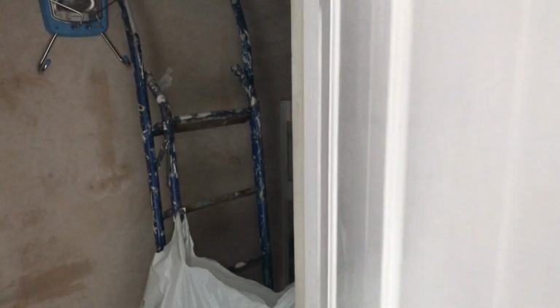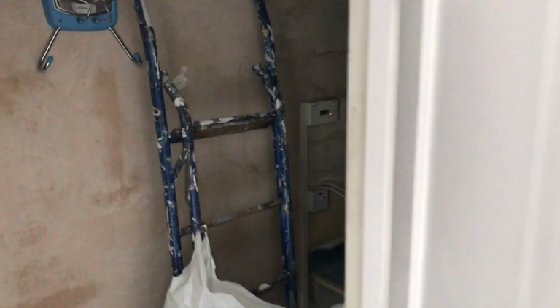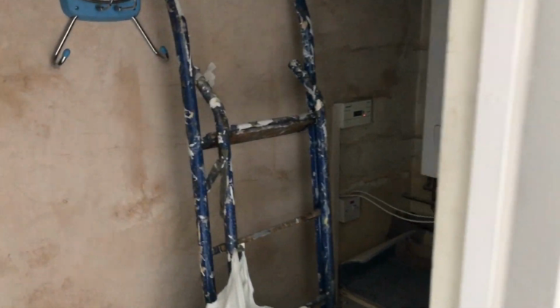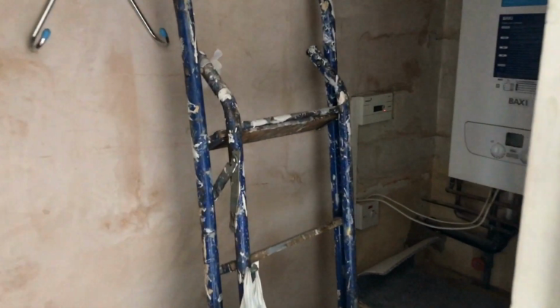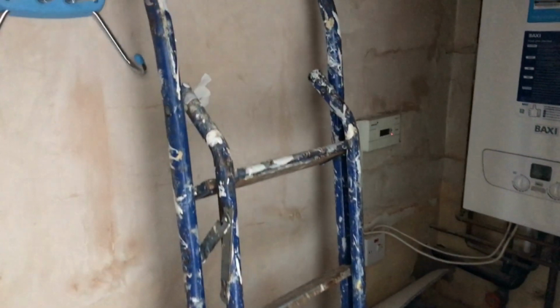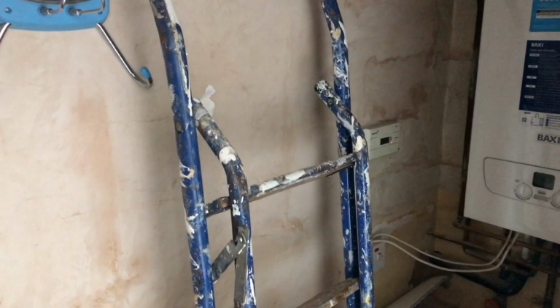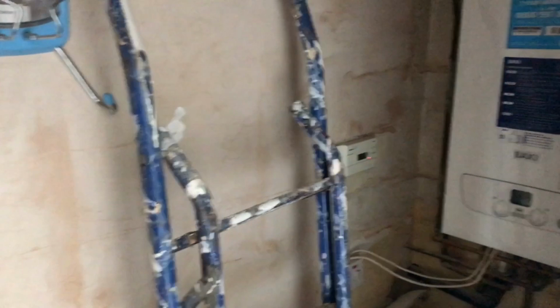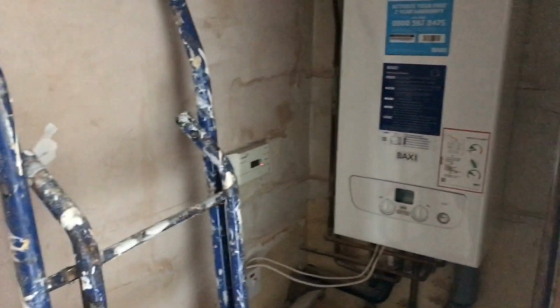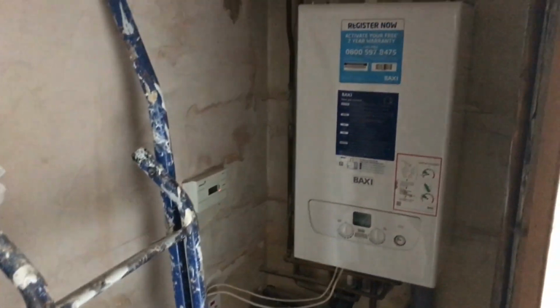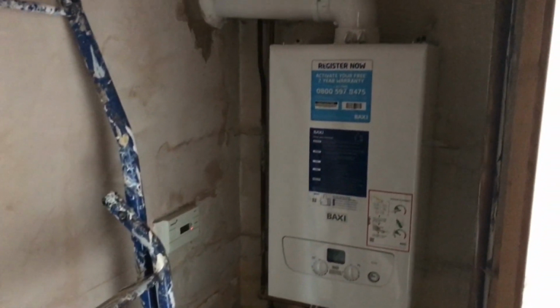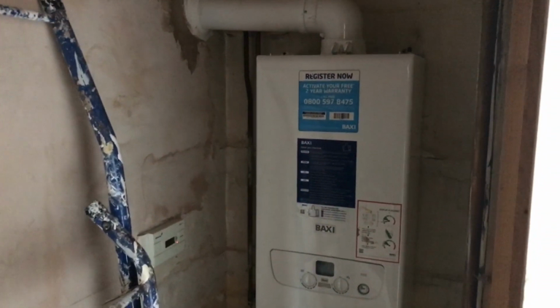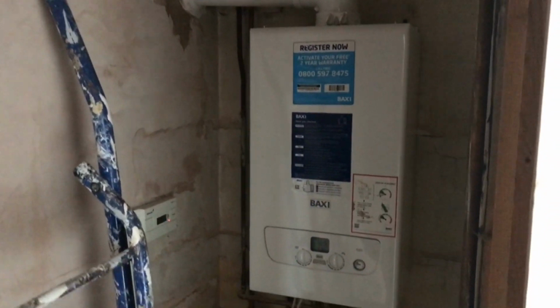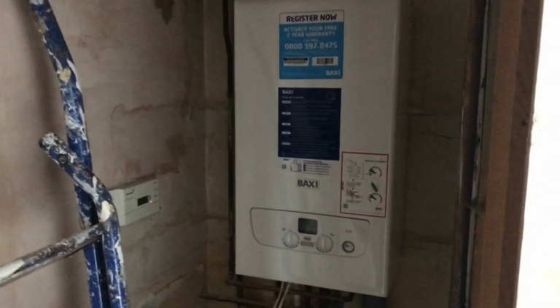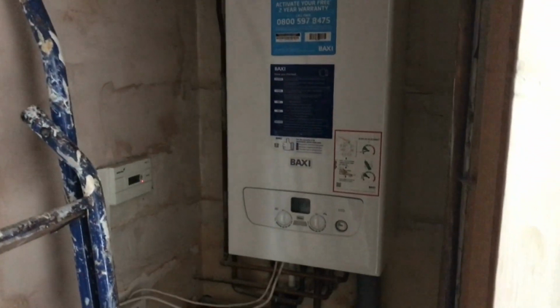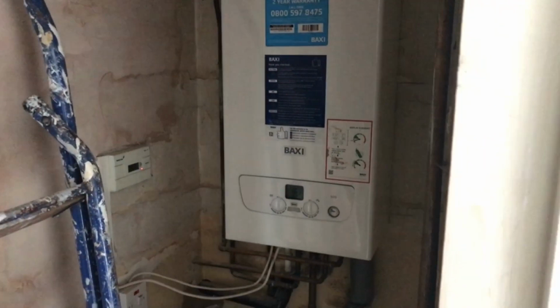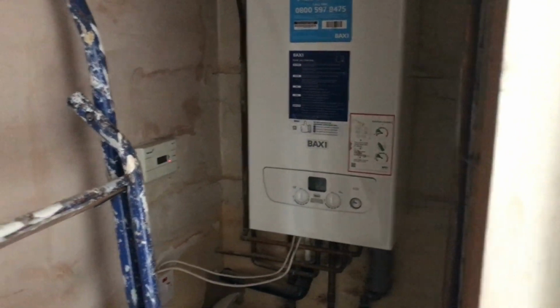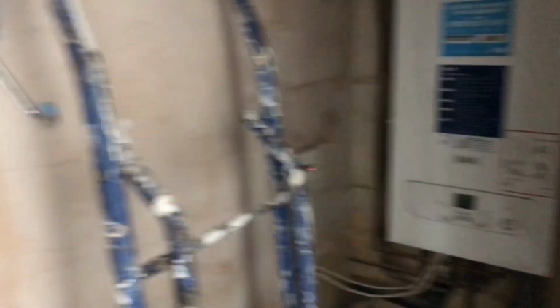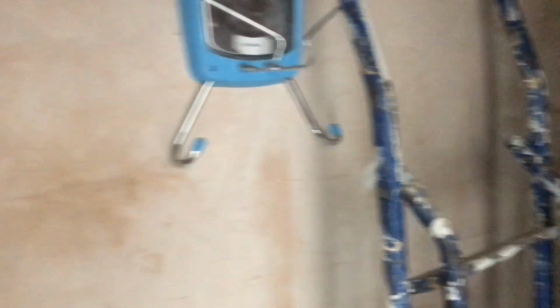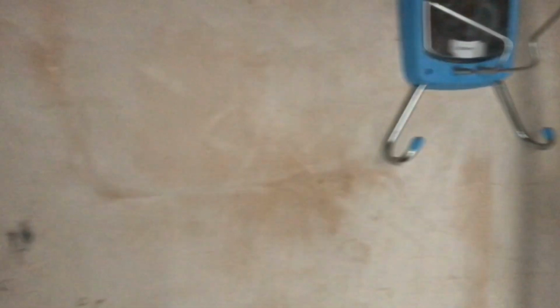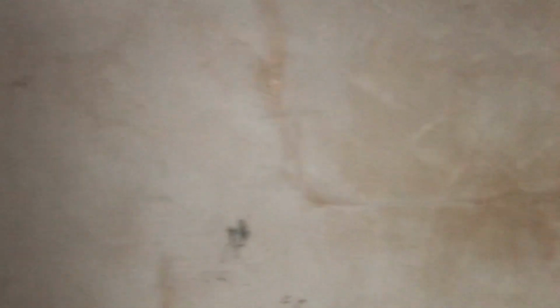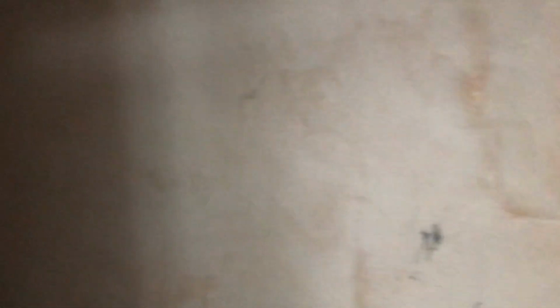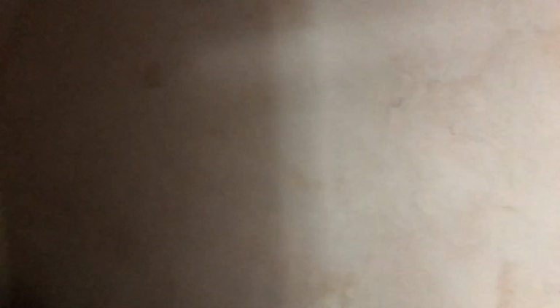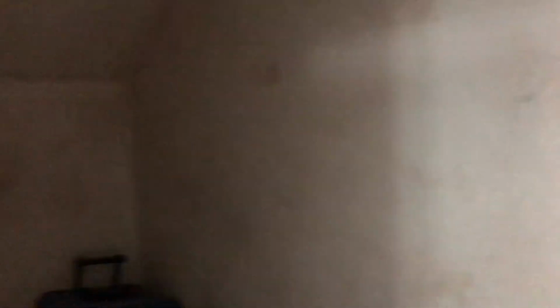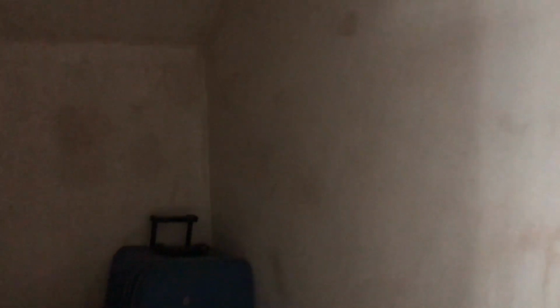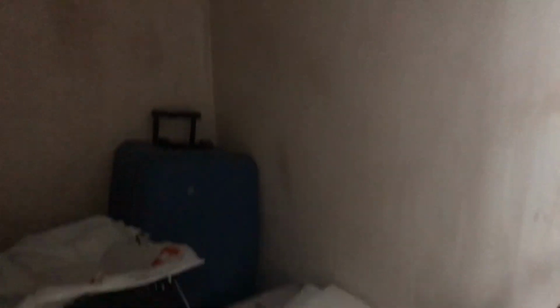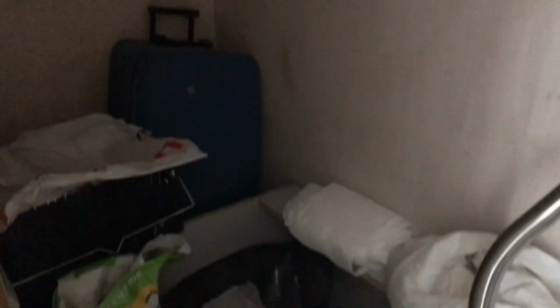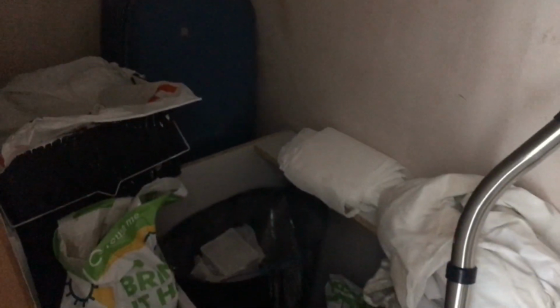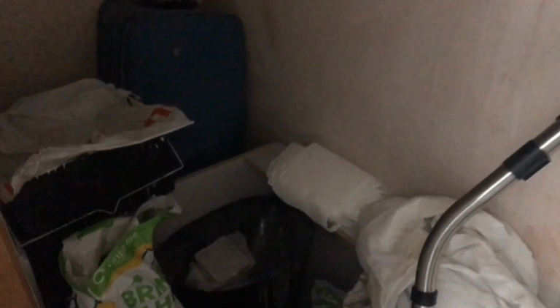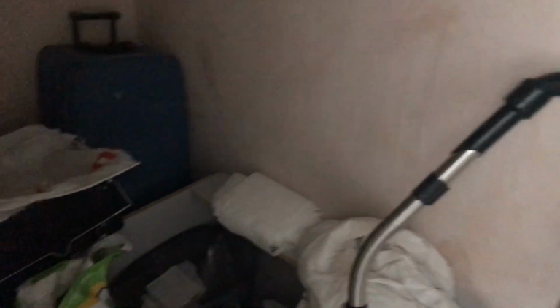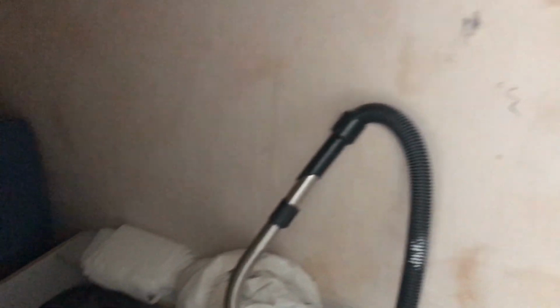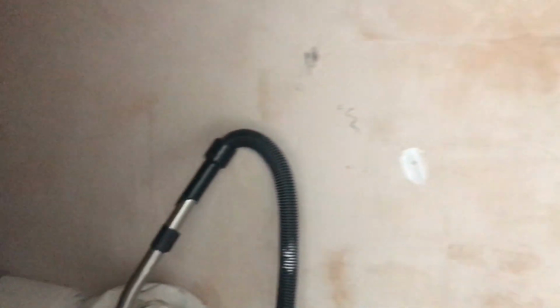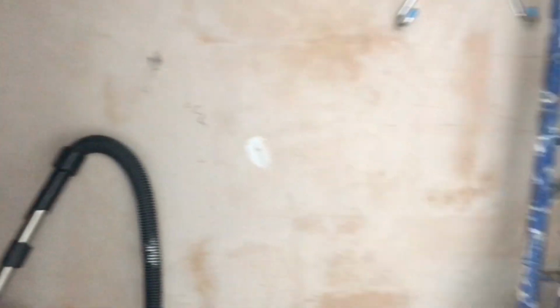There's a positively huge cupboard which houses the Baxi boiler. It runs across the whole width of the room, so you can get everything in there.